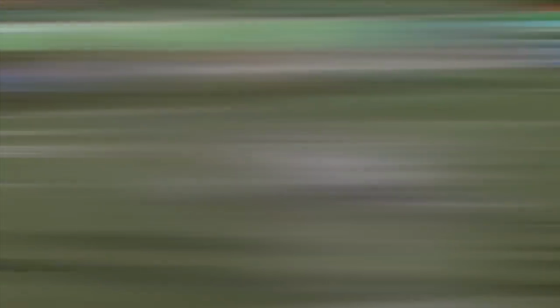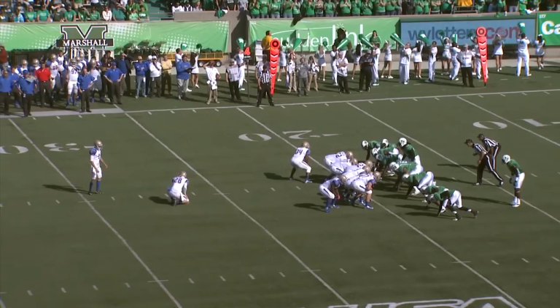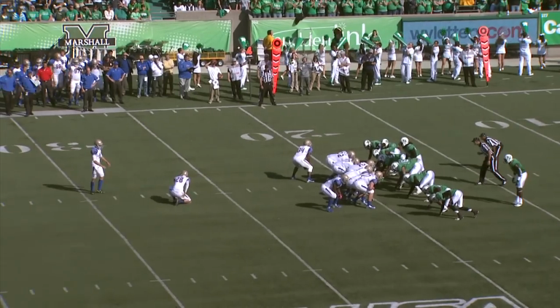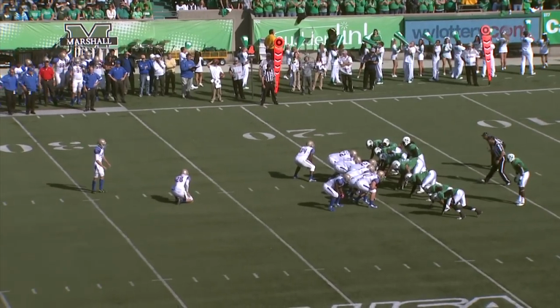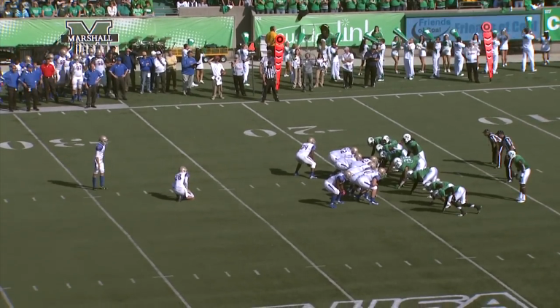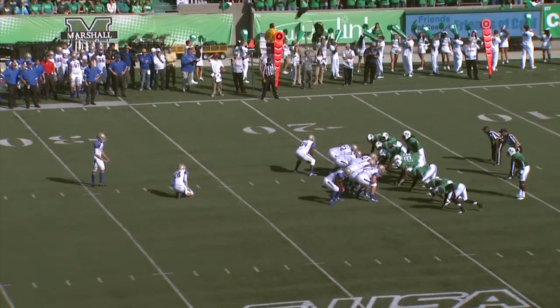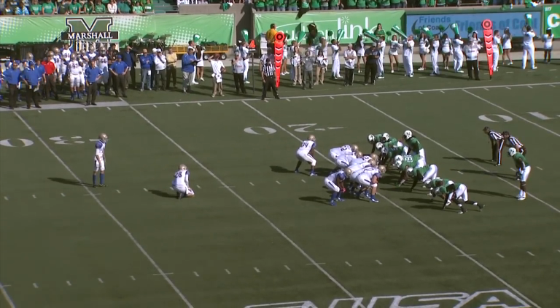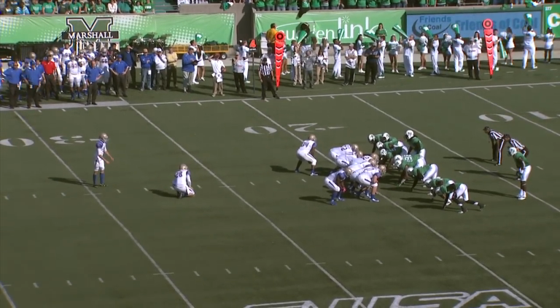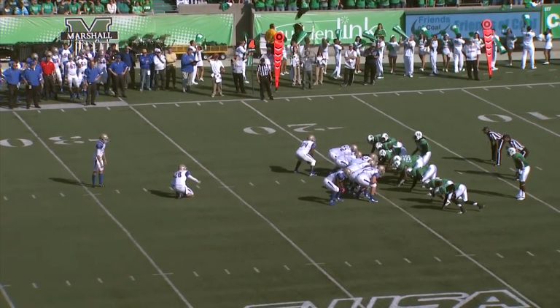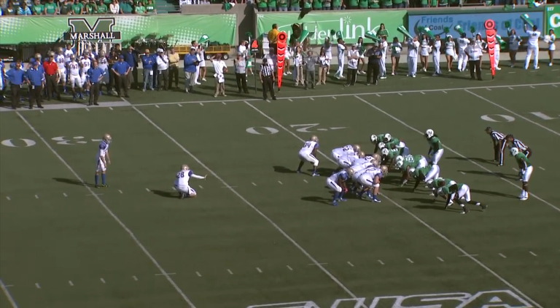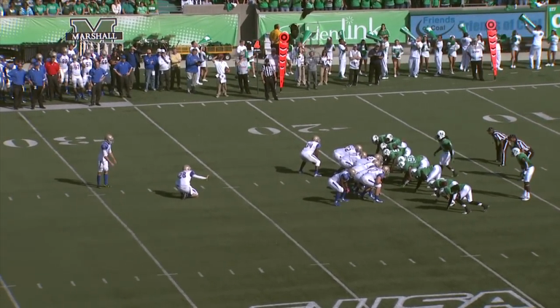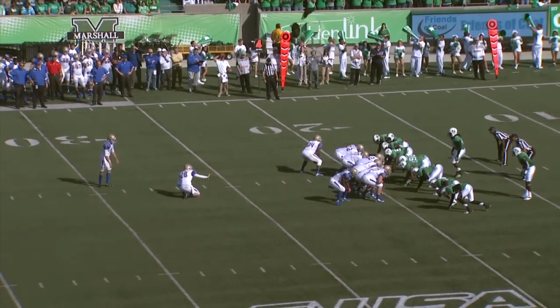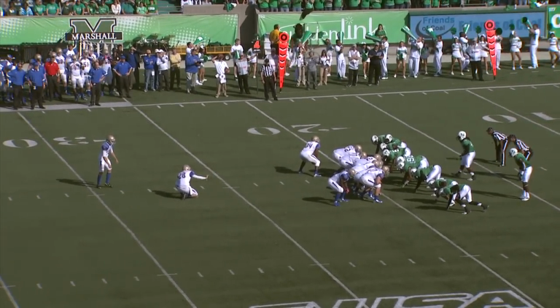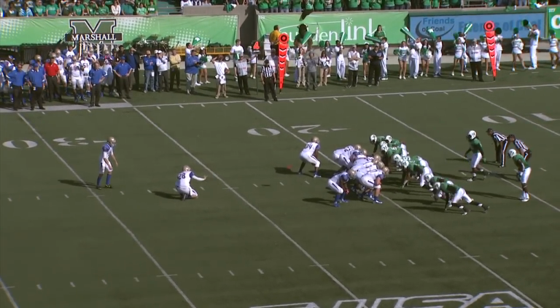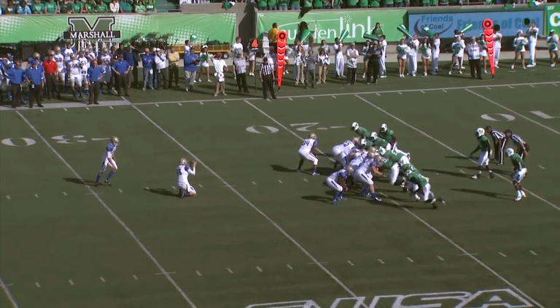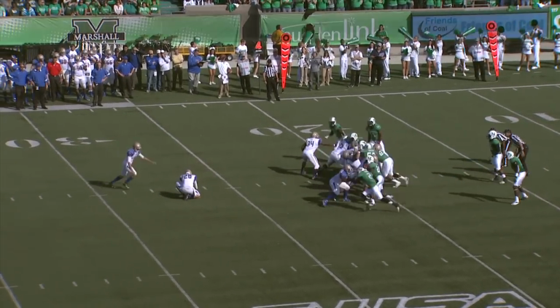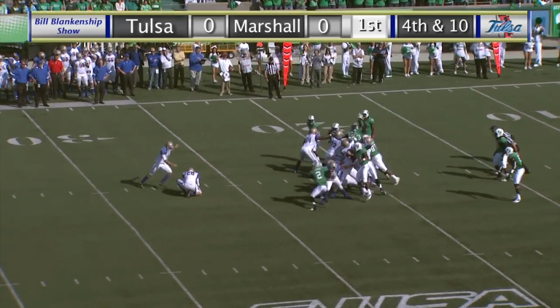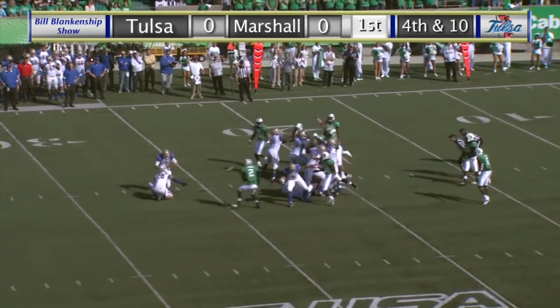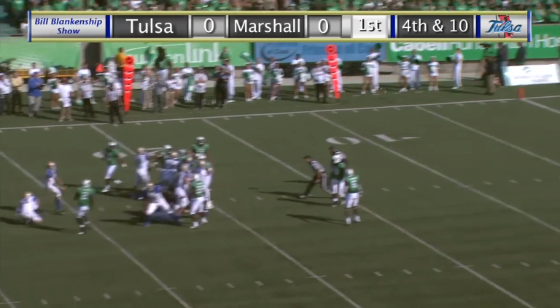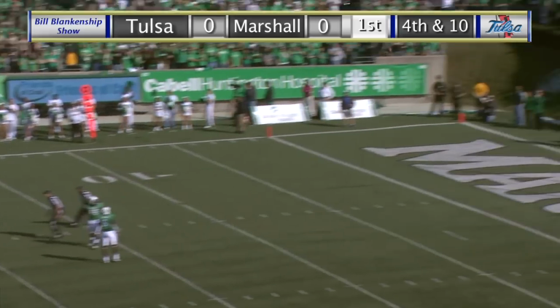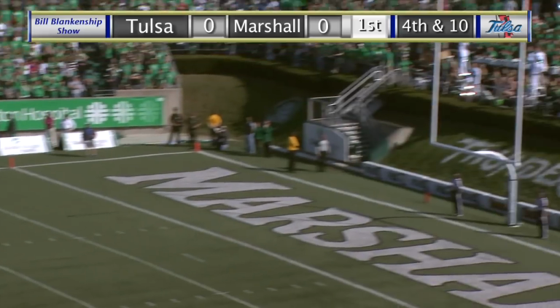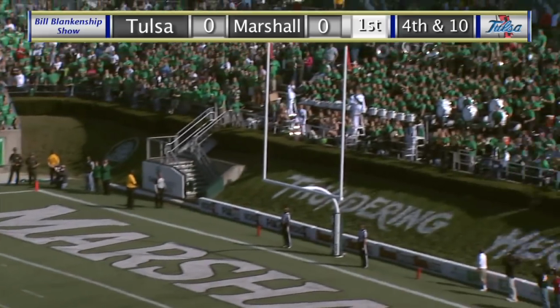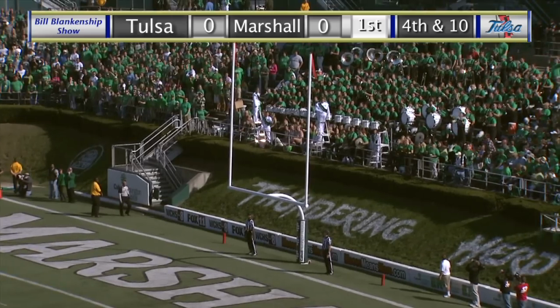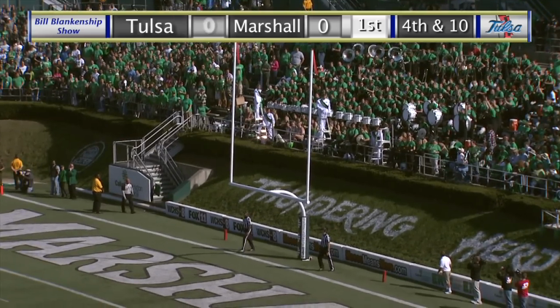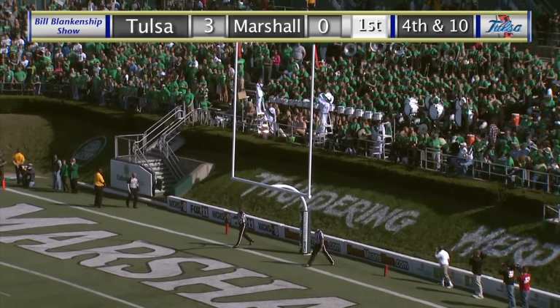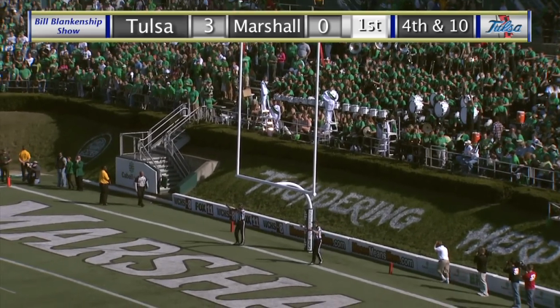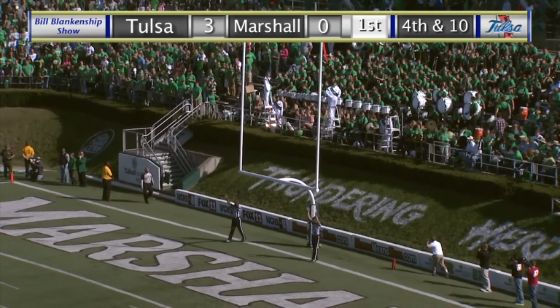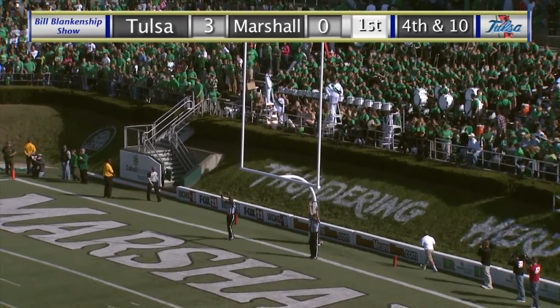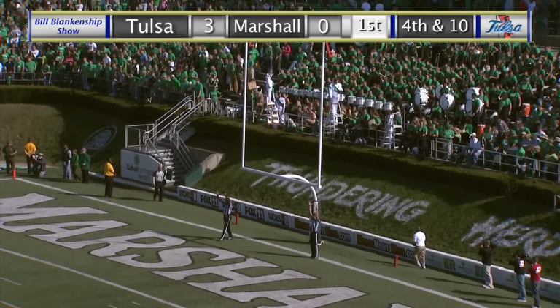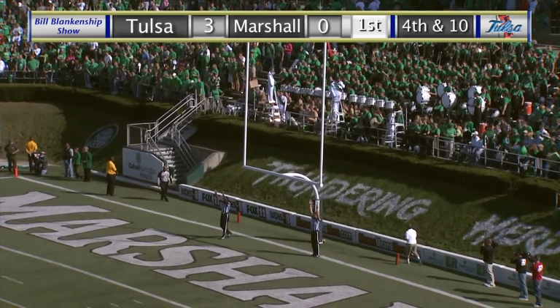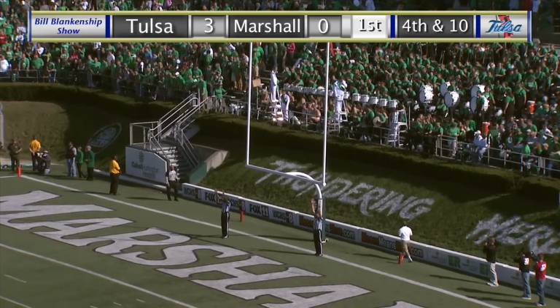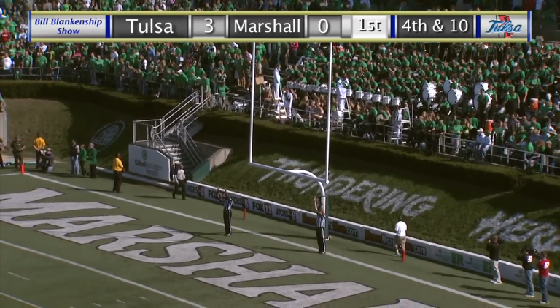Now this will be a 37-yard attempt for TU's Daniel Schwarz from the left hash mark. Here's the snap, the kick on the way — line drive shot, and it is through there. Boy, that was a low kick.